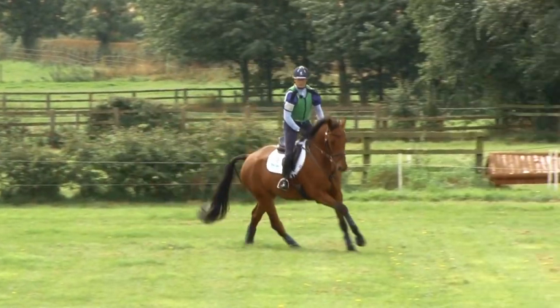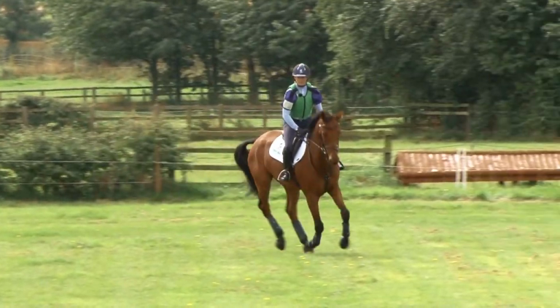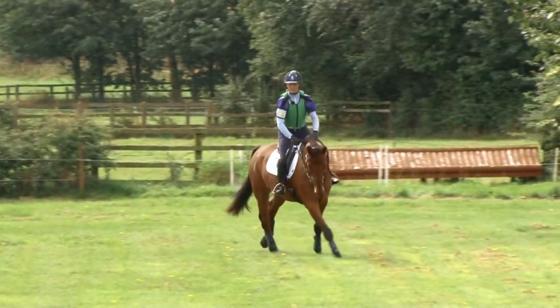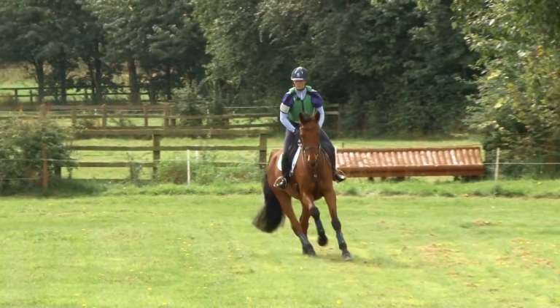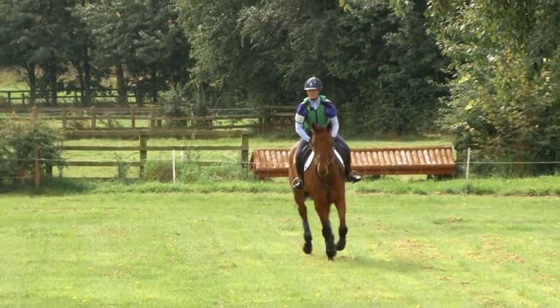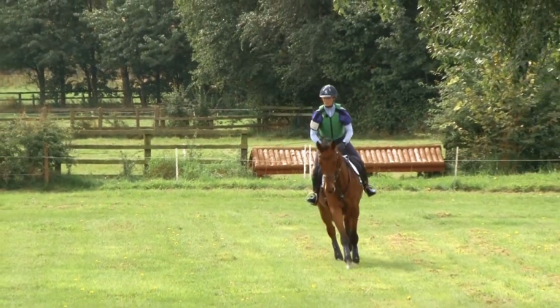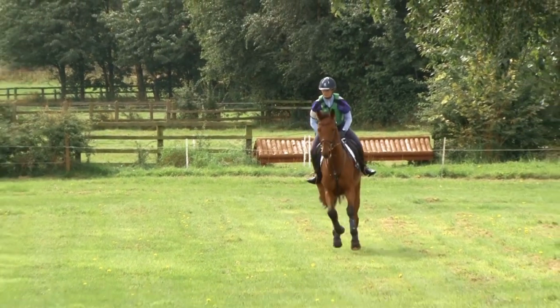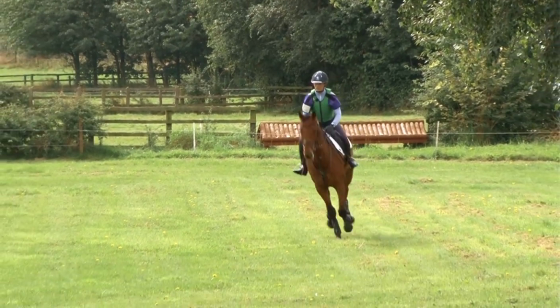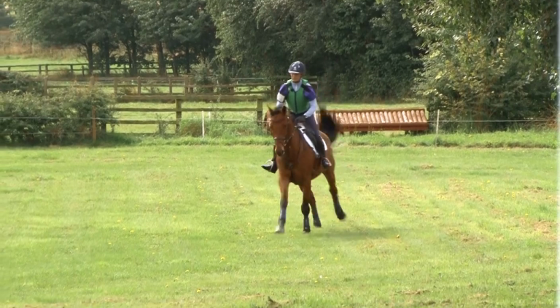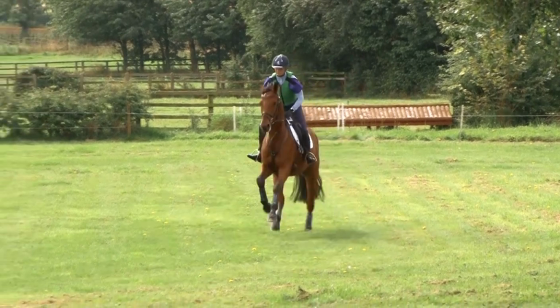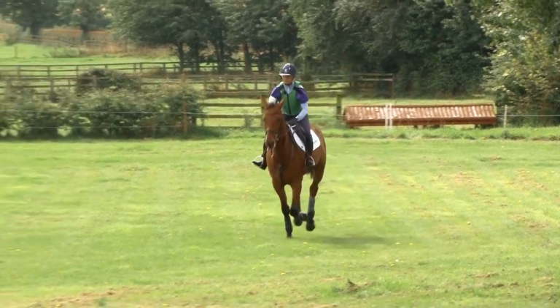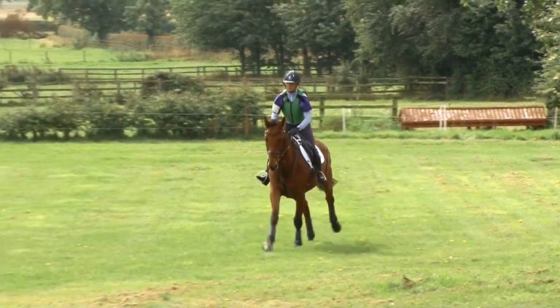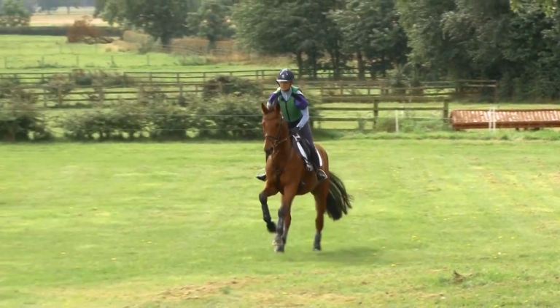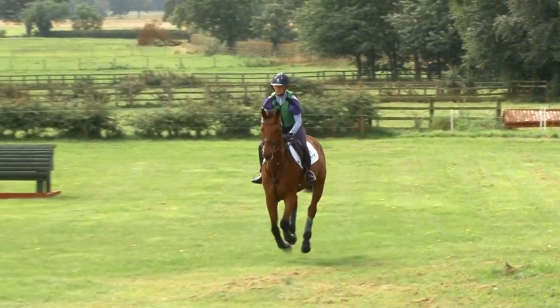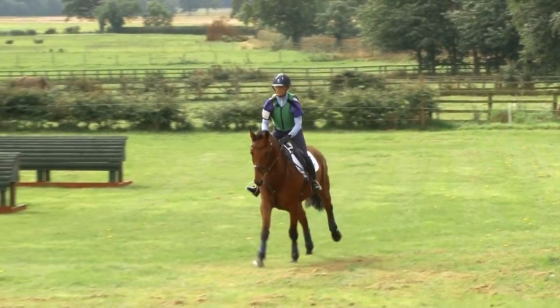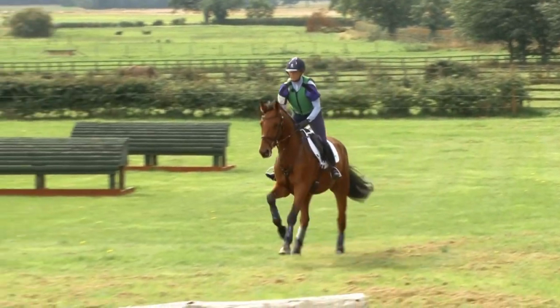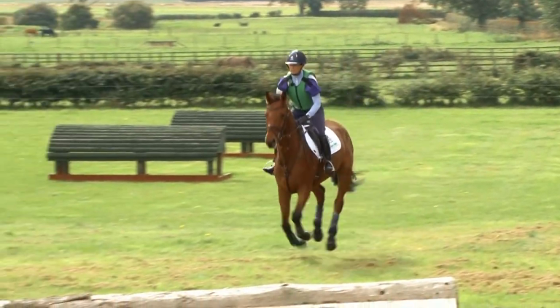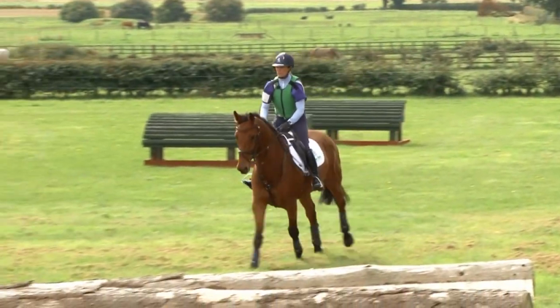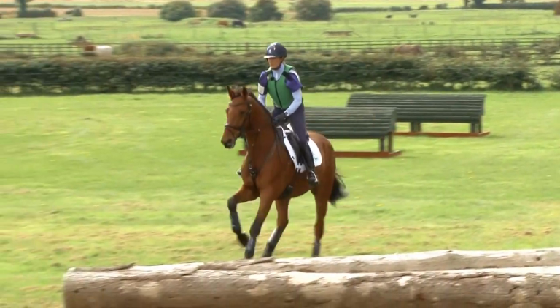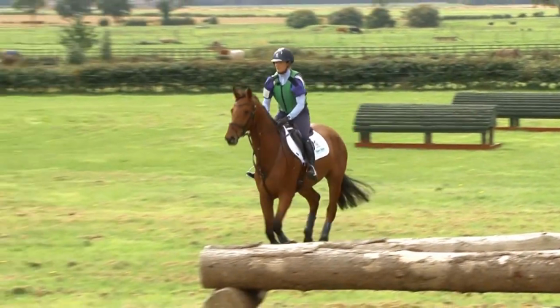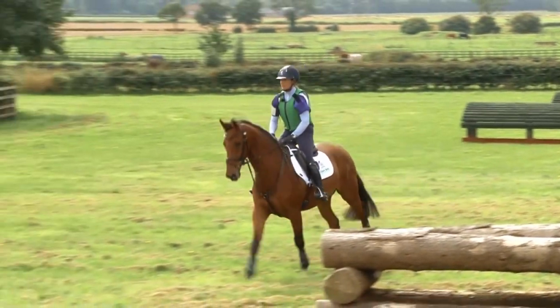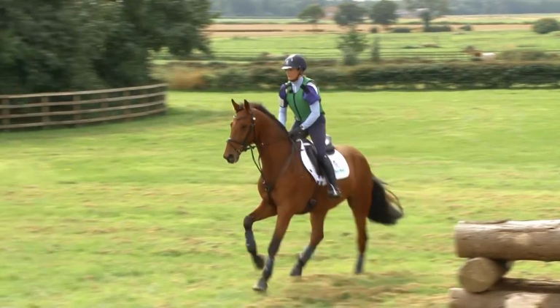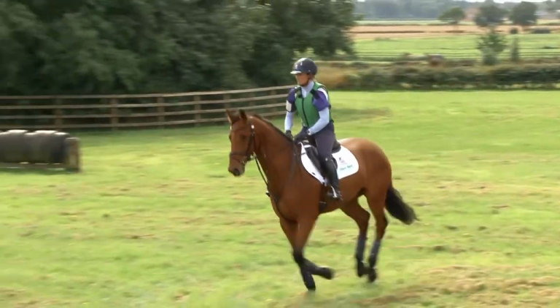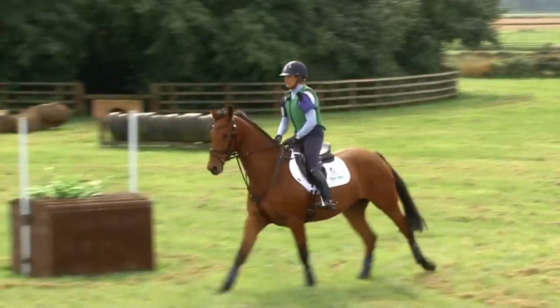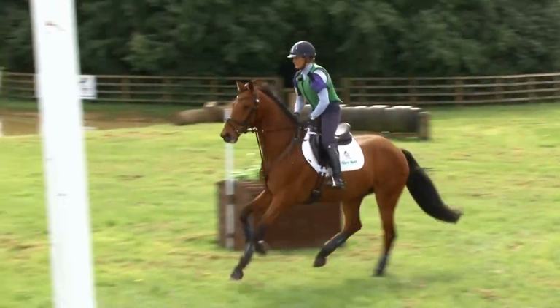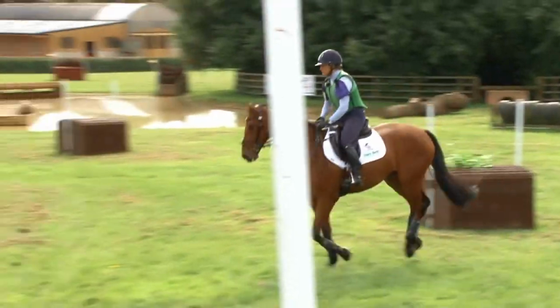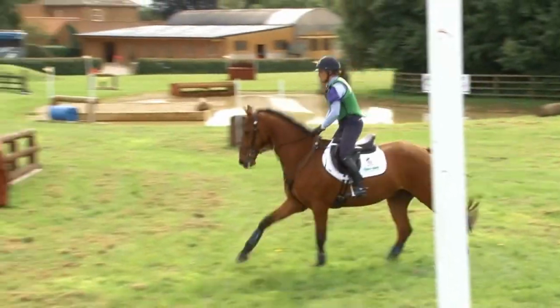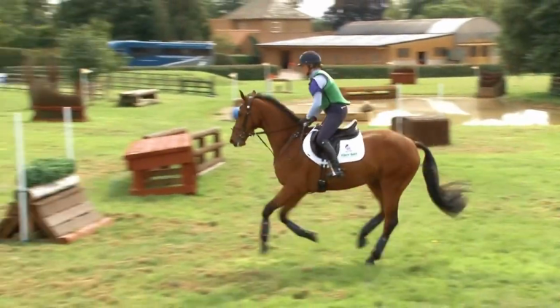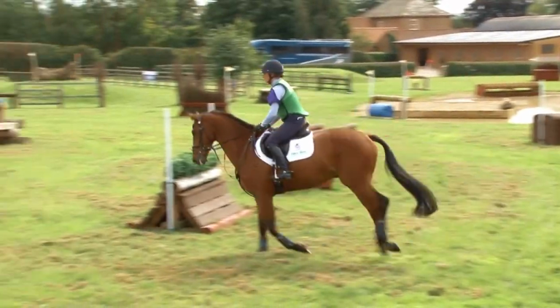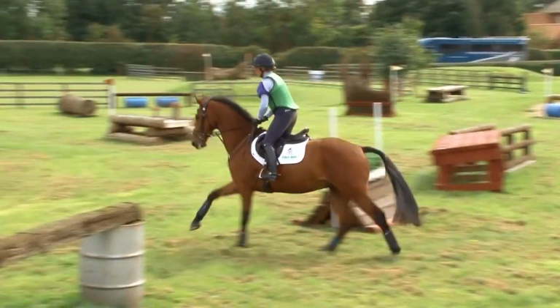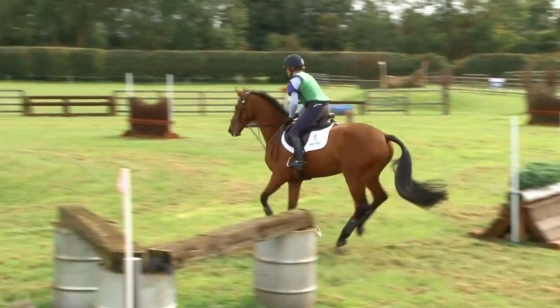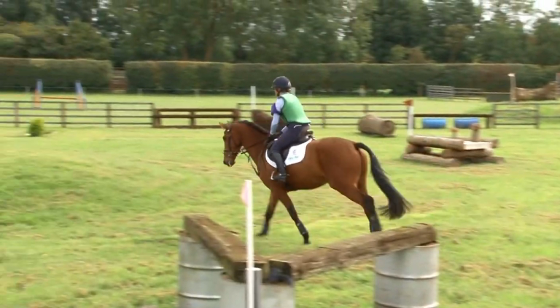On a nice flat bit of ground I'm just going to move him on, open his canter up a little bit, and then I'm going to balance him and collect now a little bit for this mound. He's thinking about what his feet are doing.